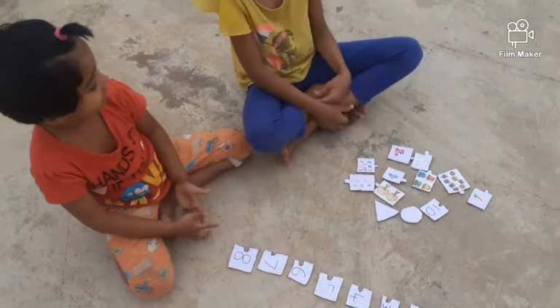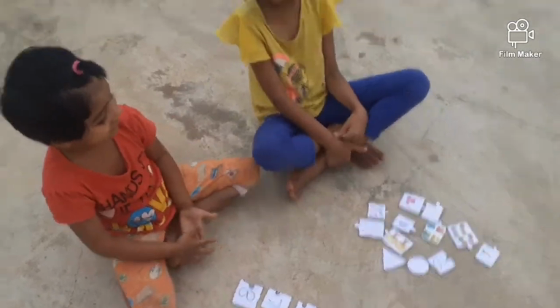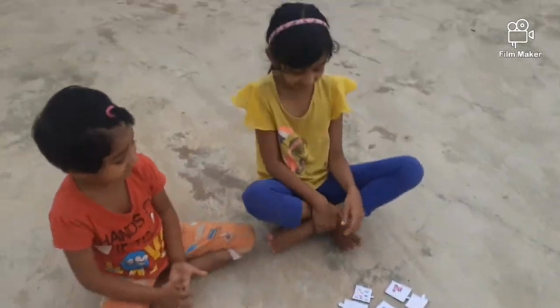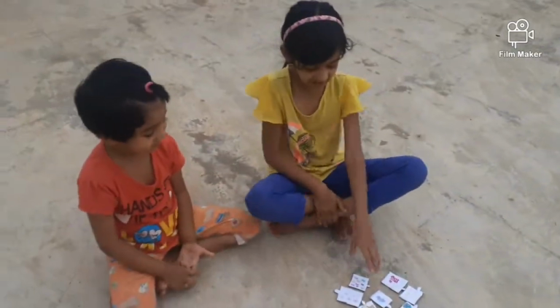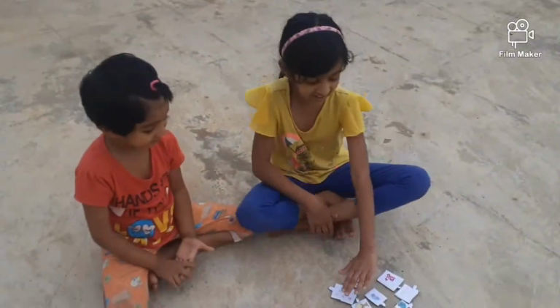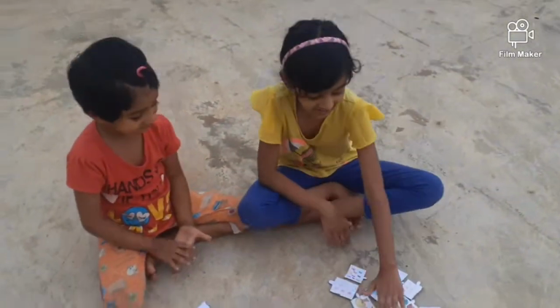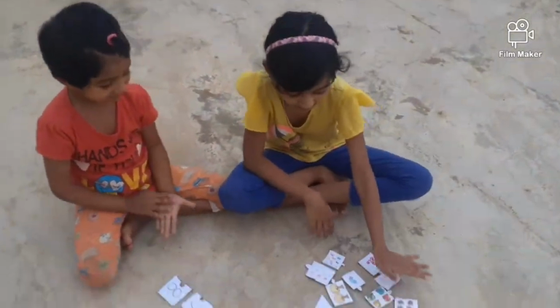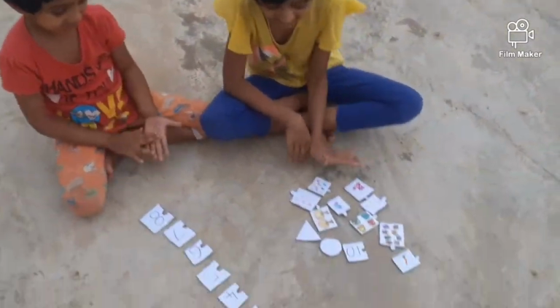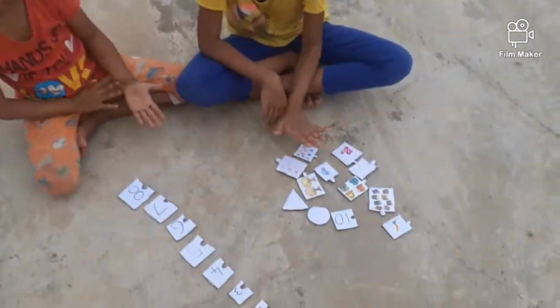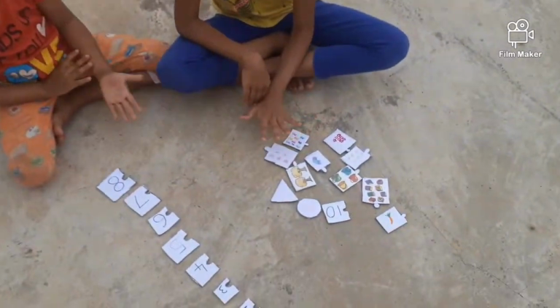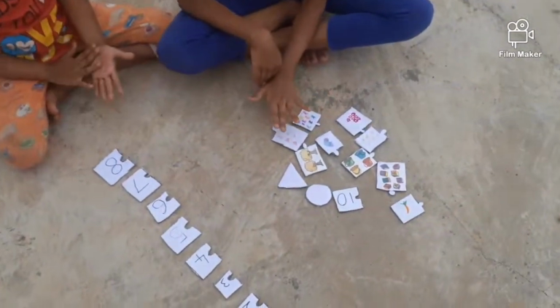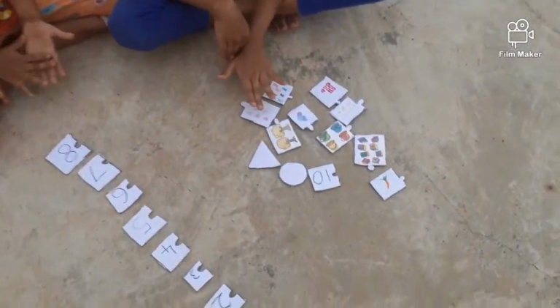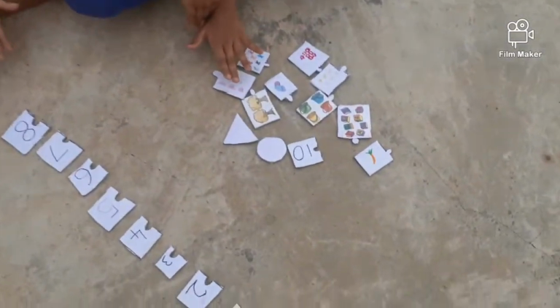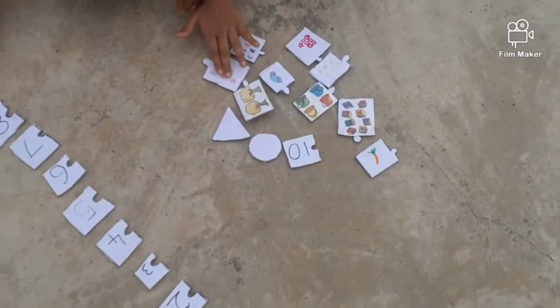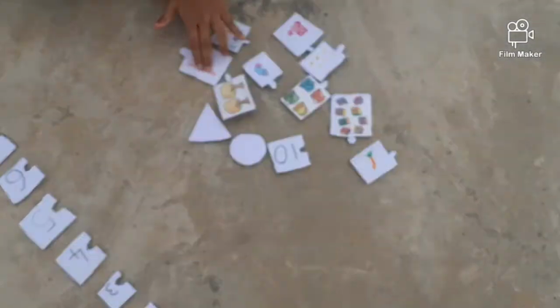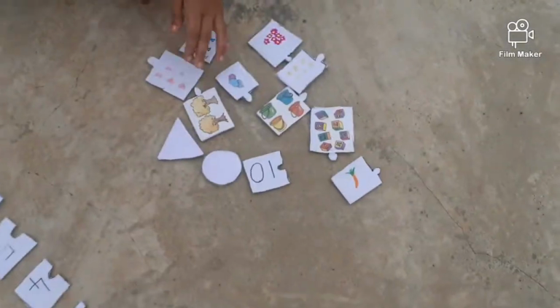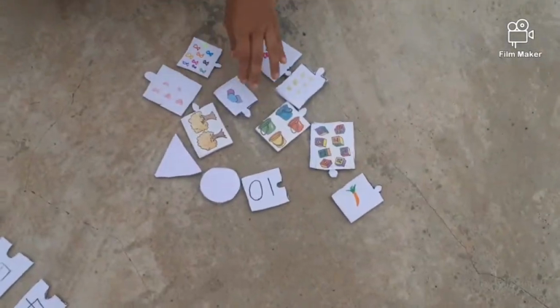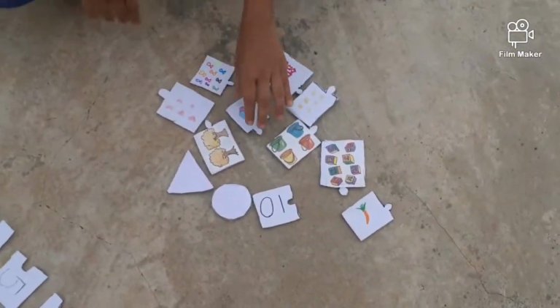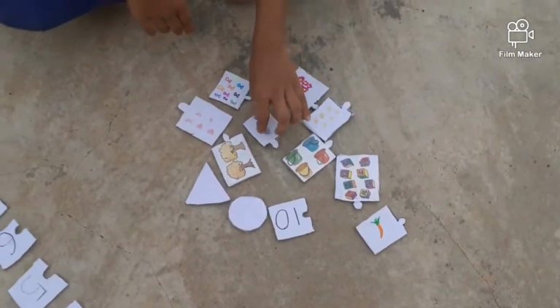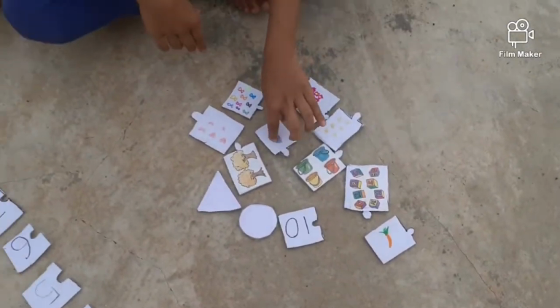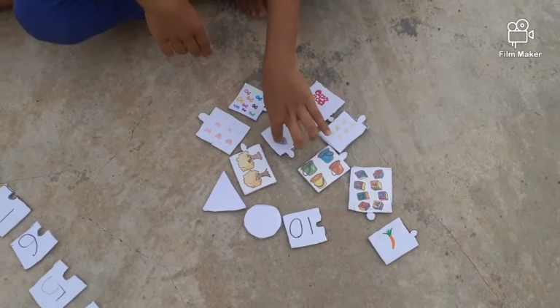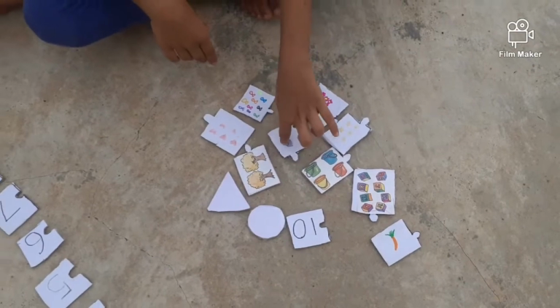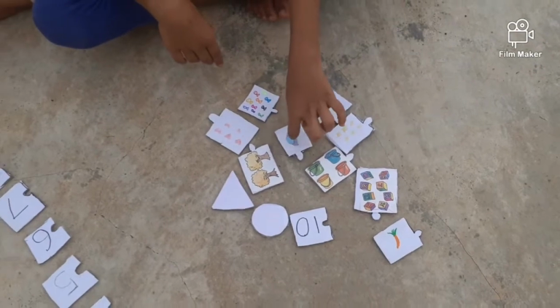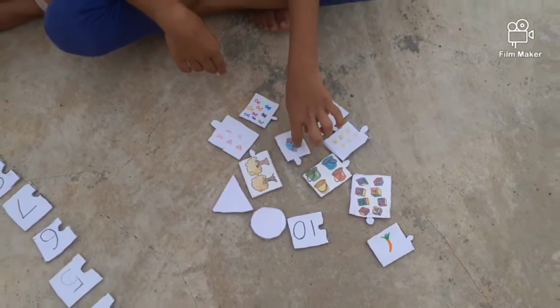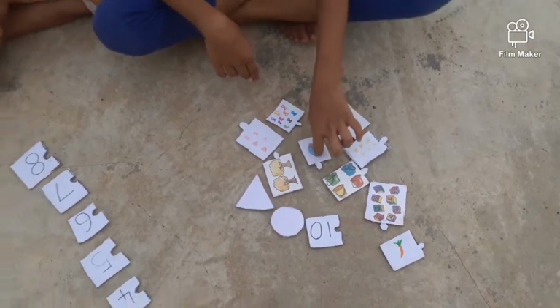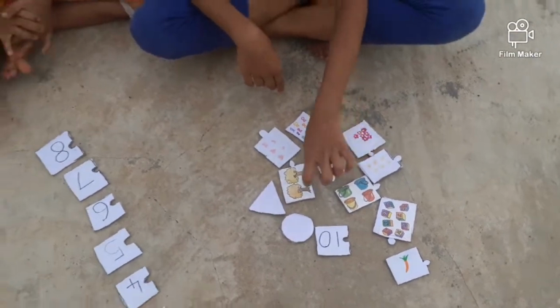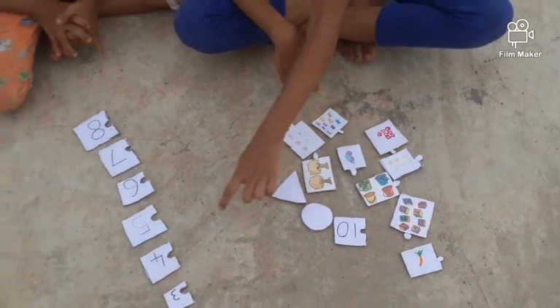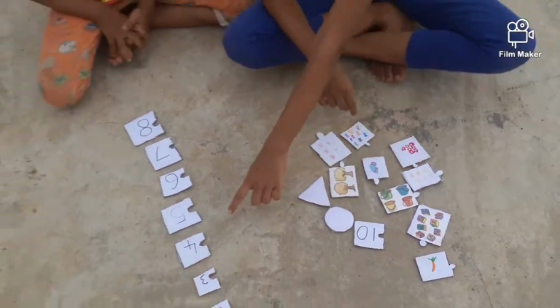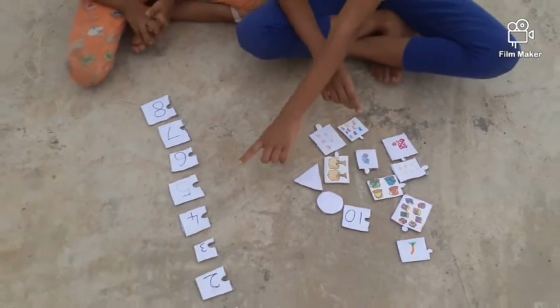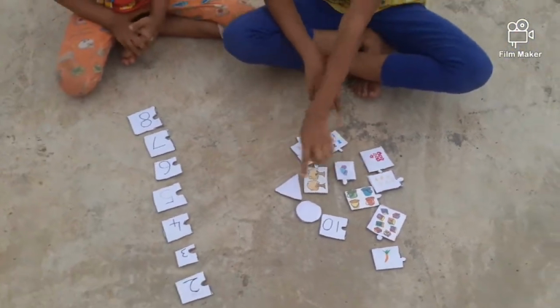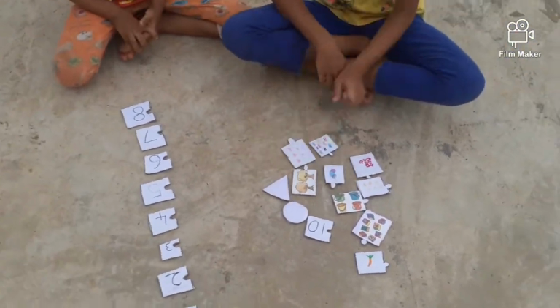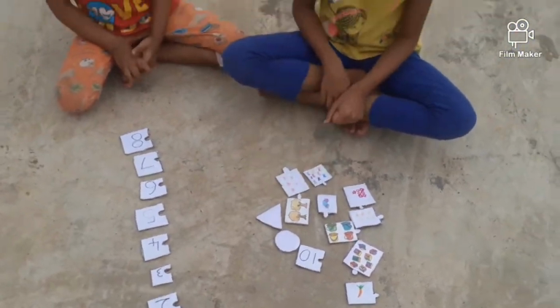Okay. Now, here some pictures are there, right? Yes. Now, you are going to match the pictures to the same number.